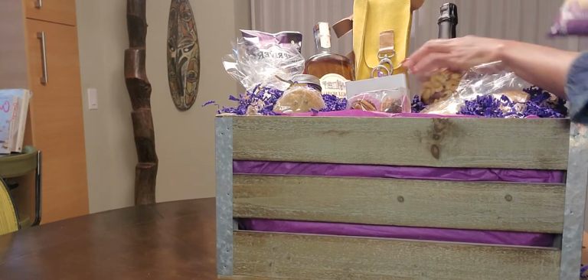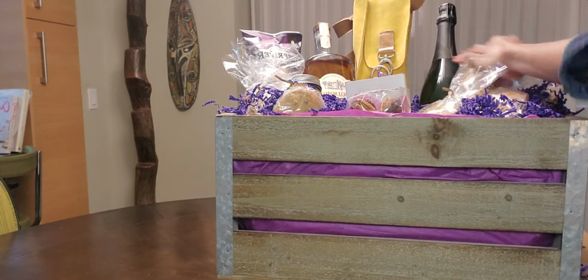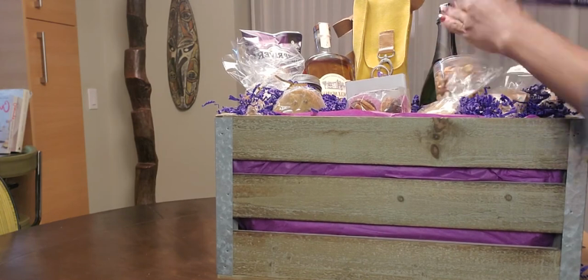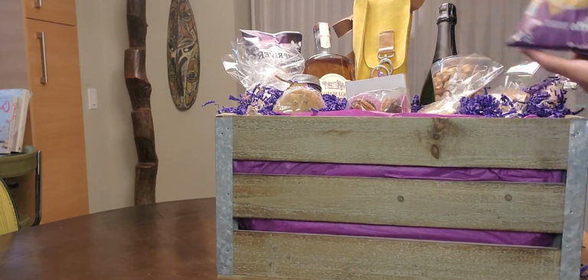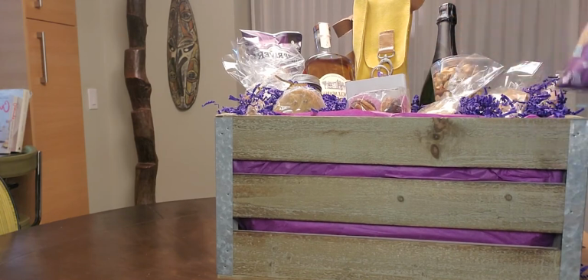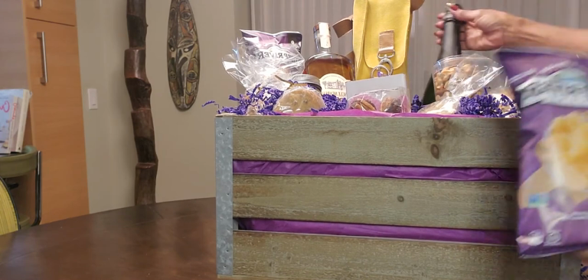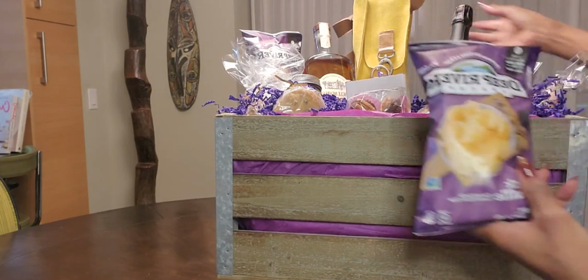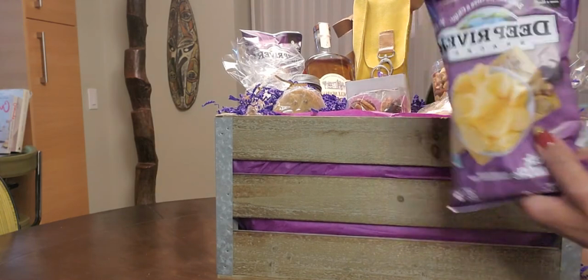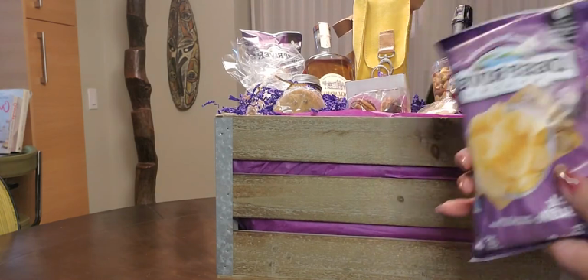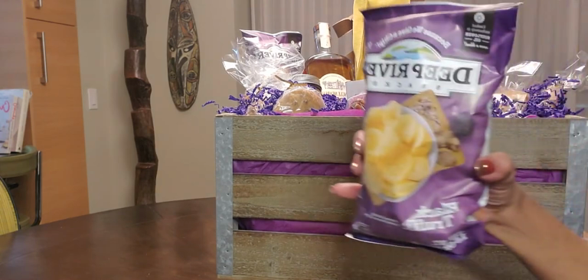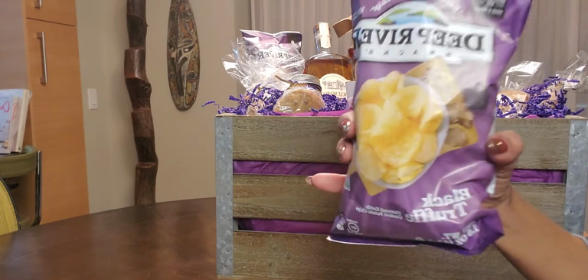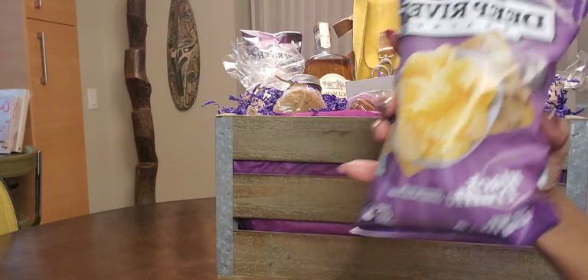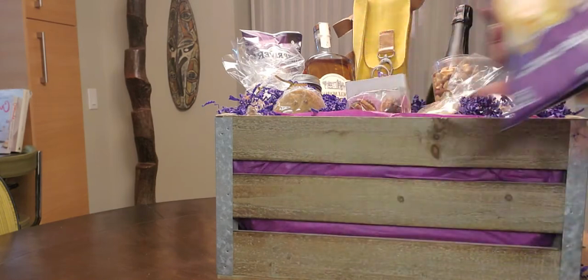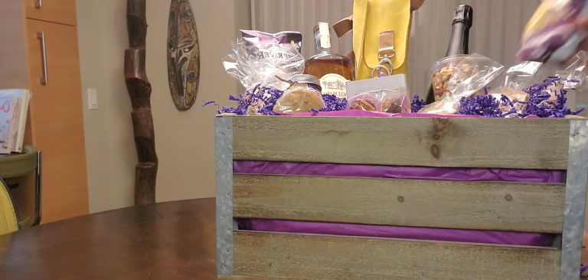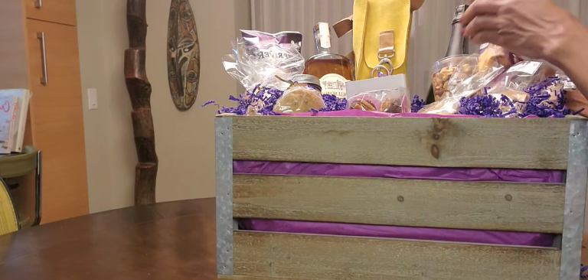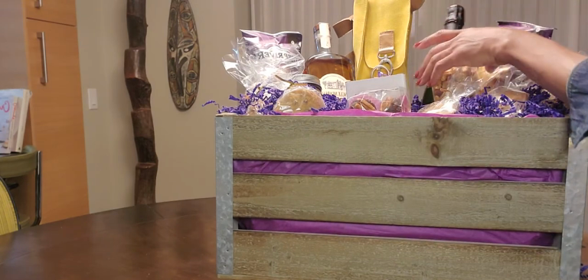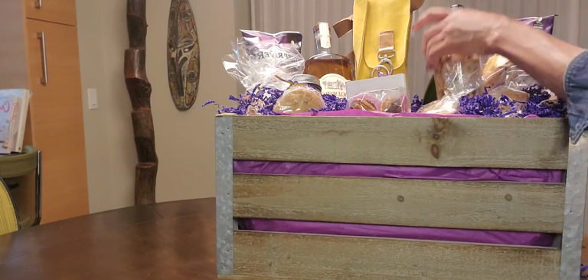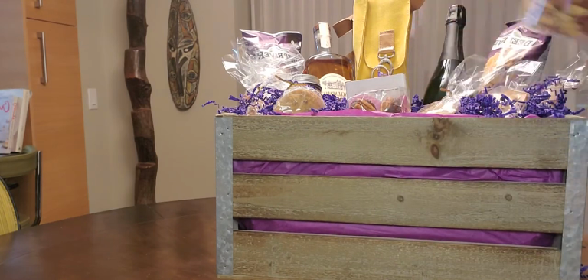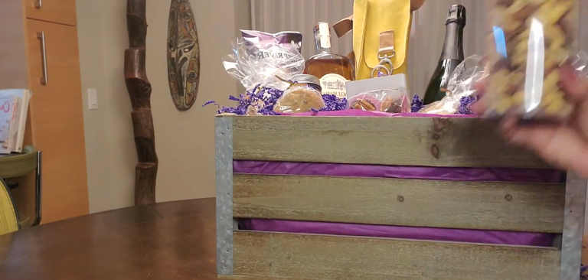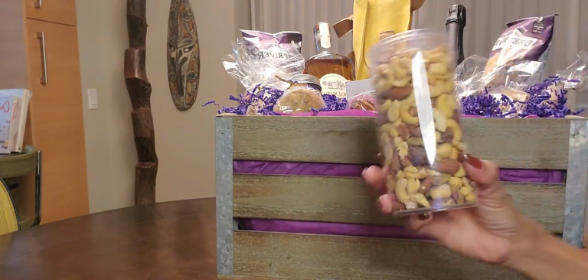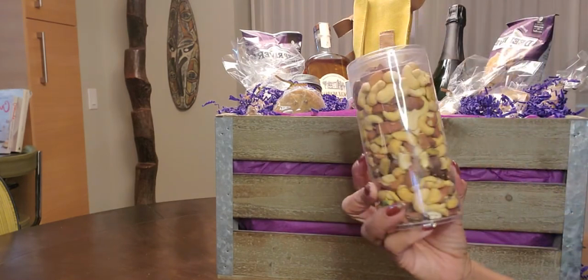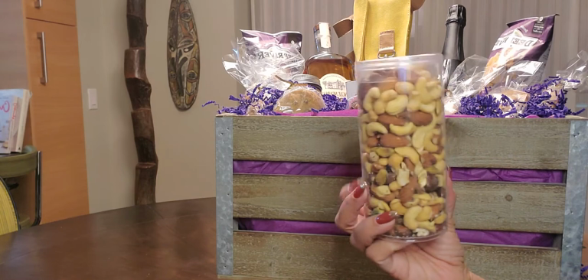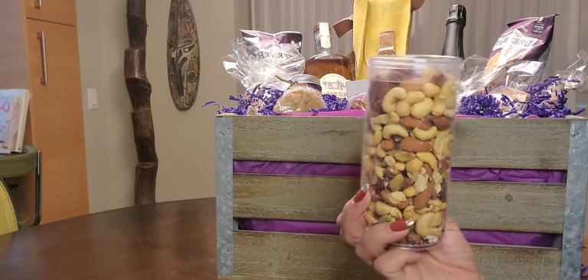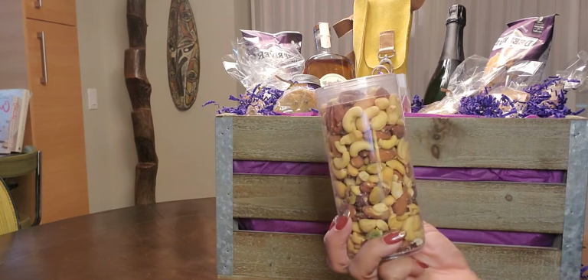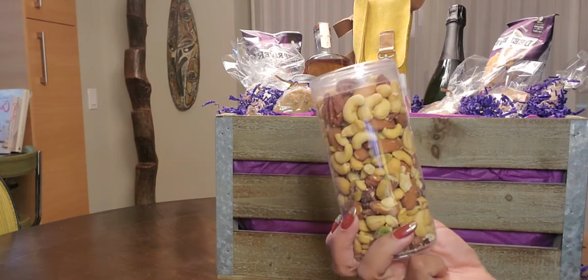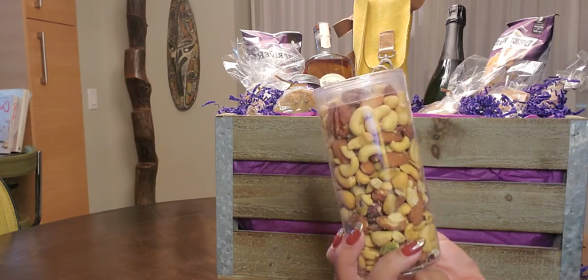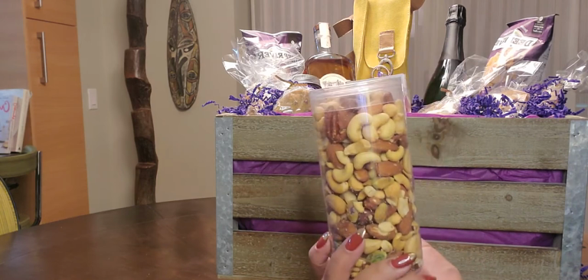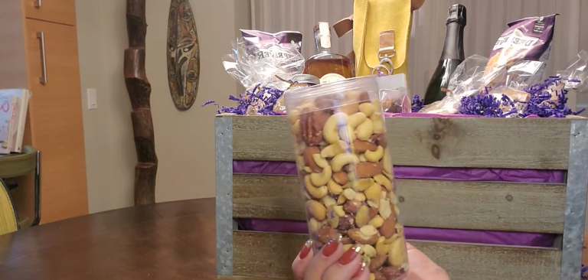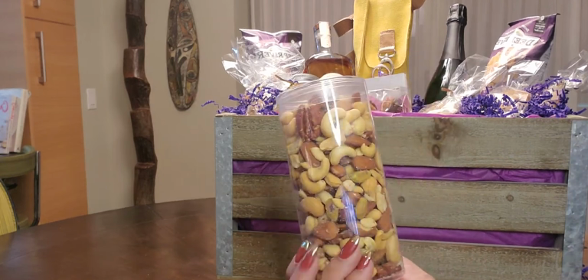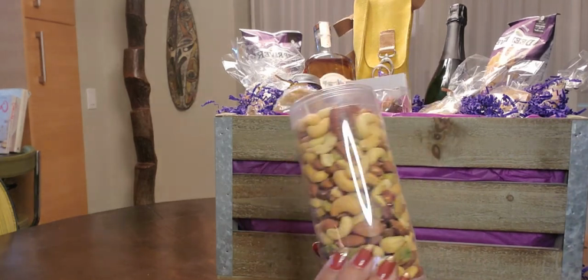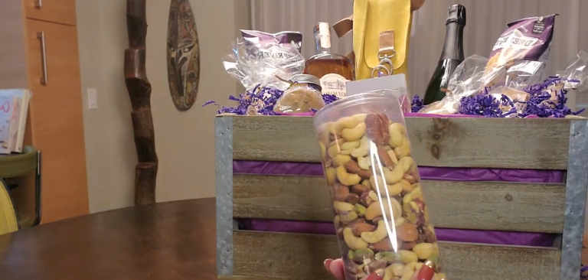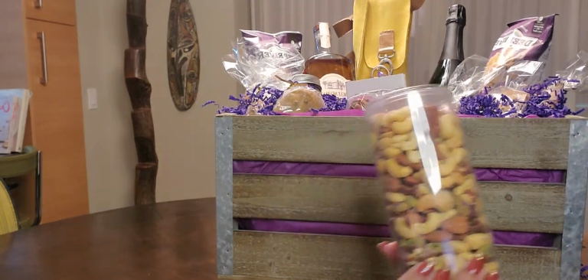To snack along with your wine or whiskey, we have Deep River Snacks truffle potato chips, deluxe mixed nuts with pecans, pistachios, almonds, walnuts, and hazelnuts.